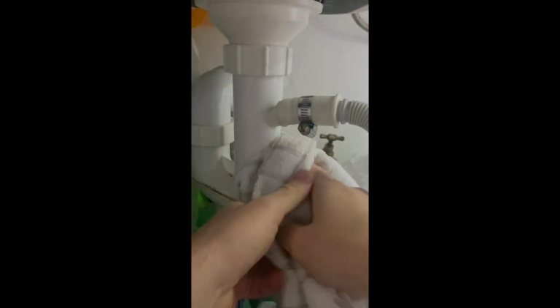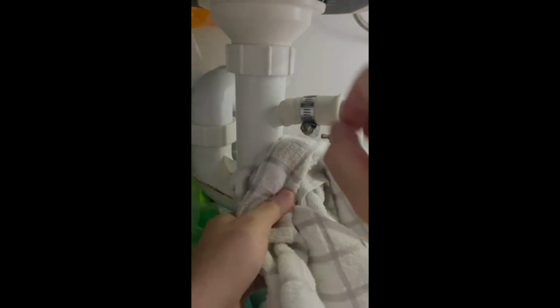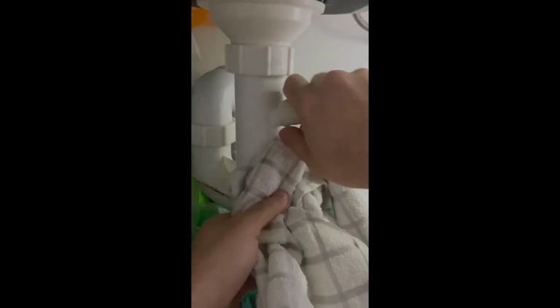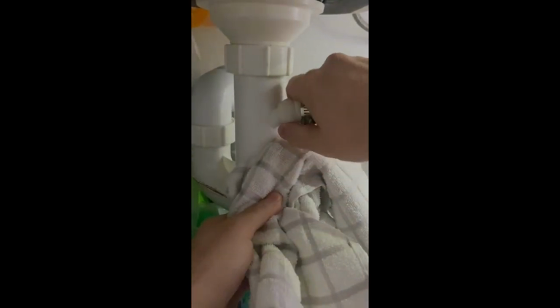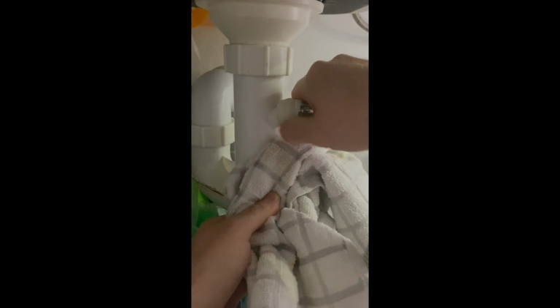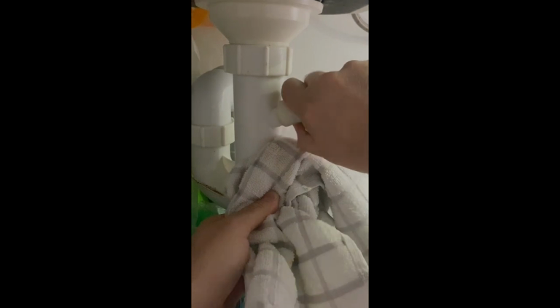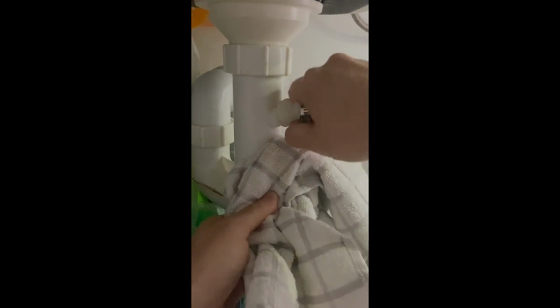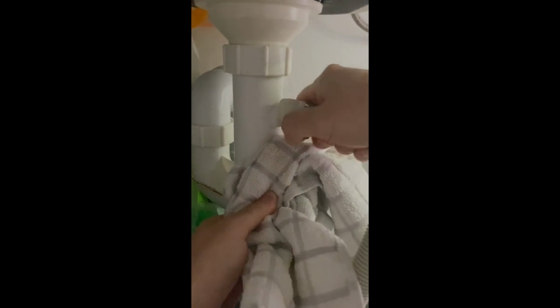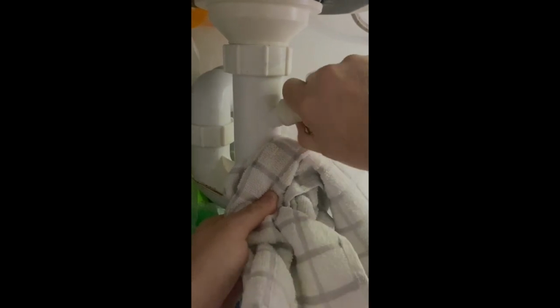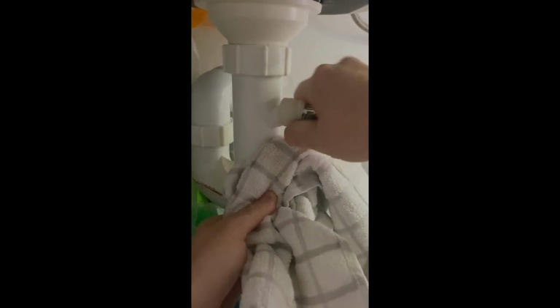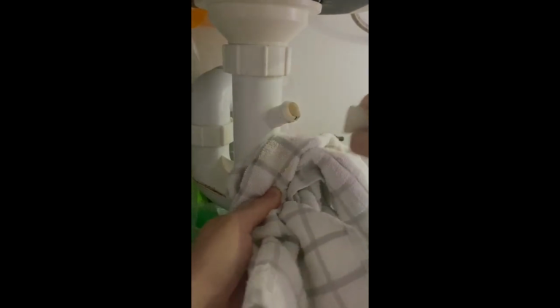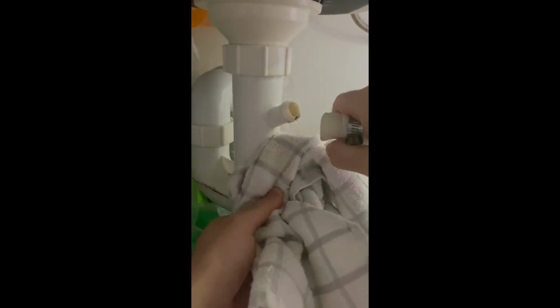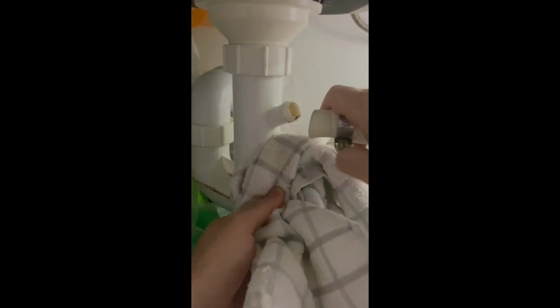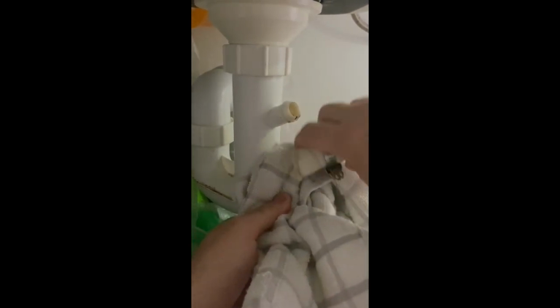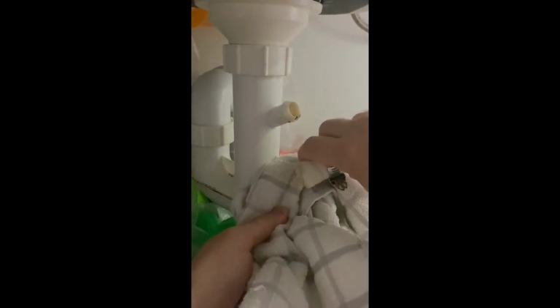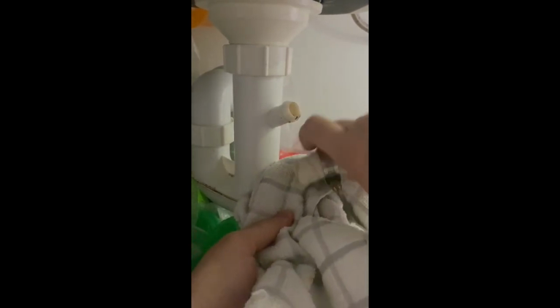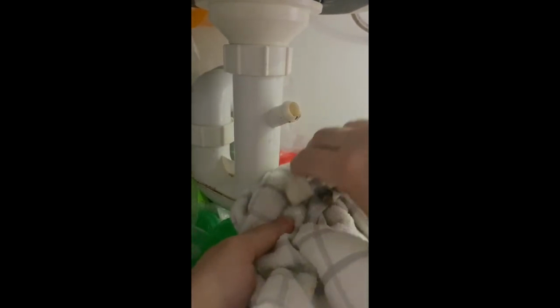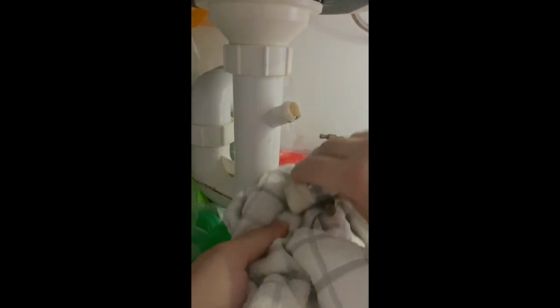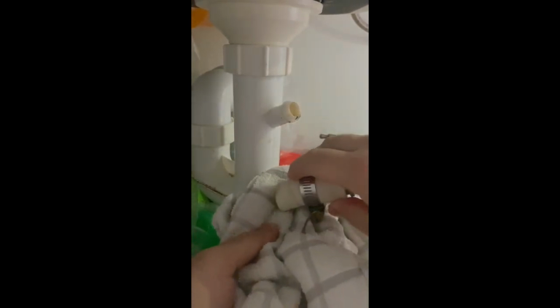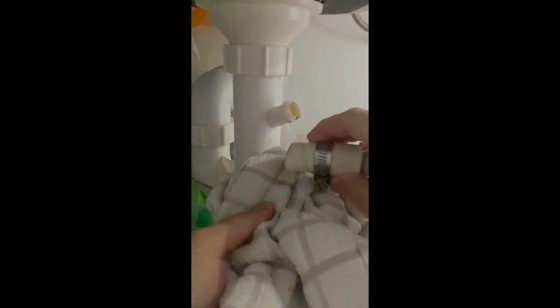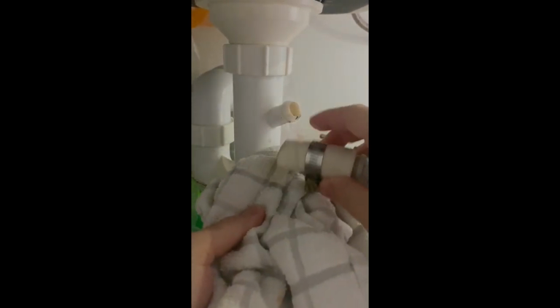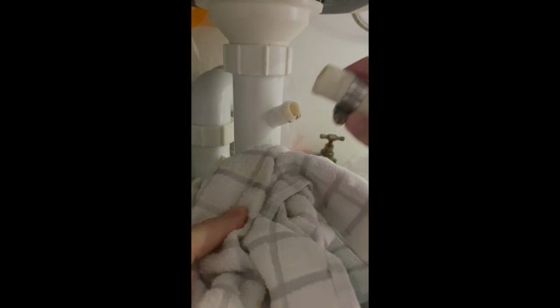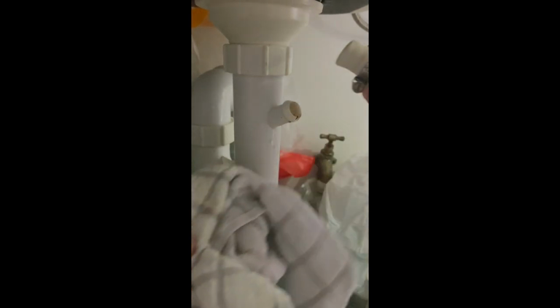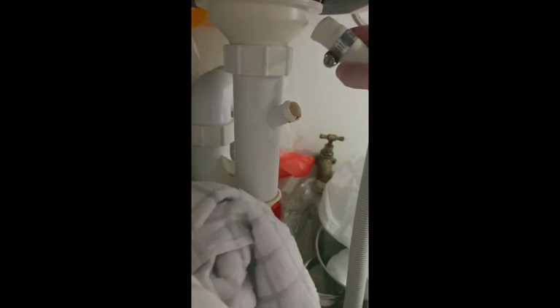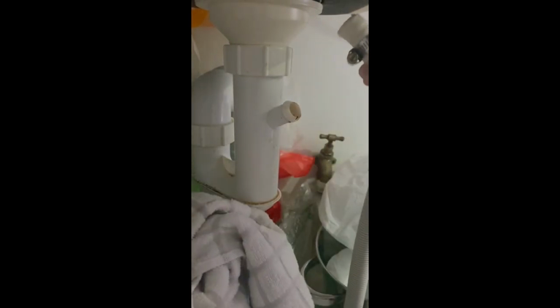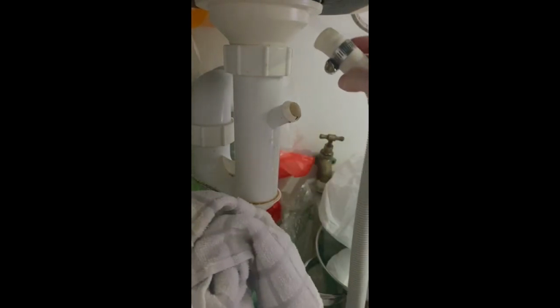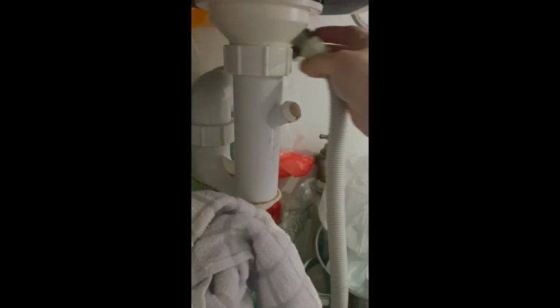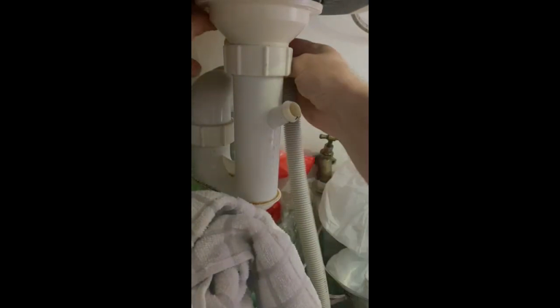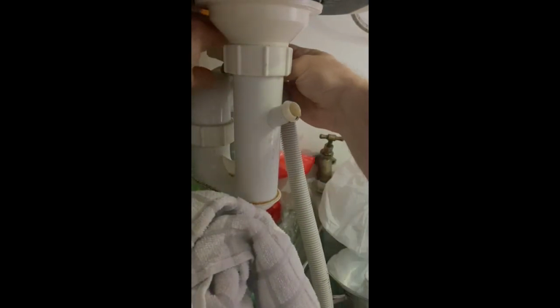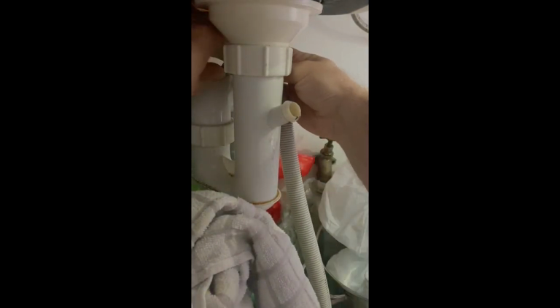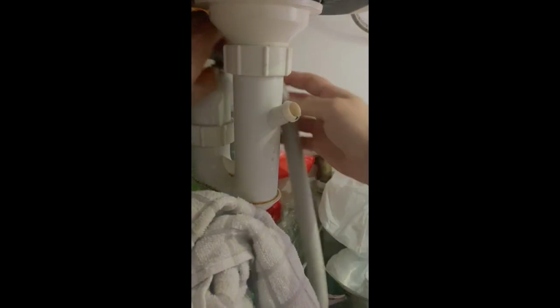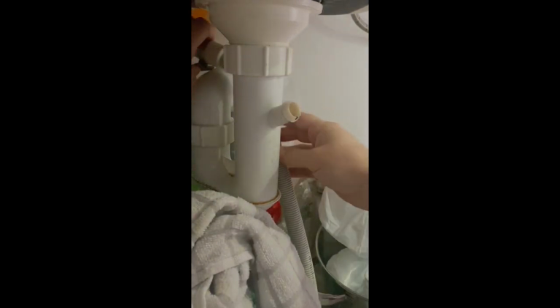Tip it up, get ready to catch the splash. No splash. Hang that up, don't let it drop — lots of water inside.